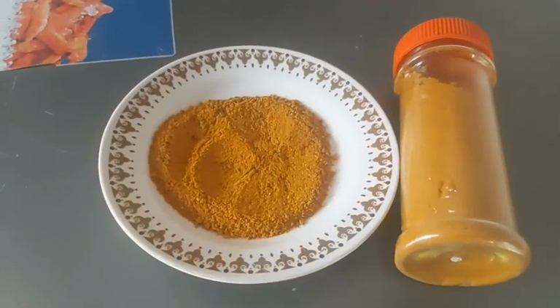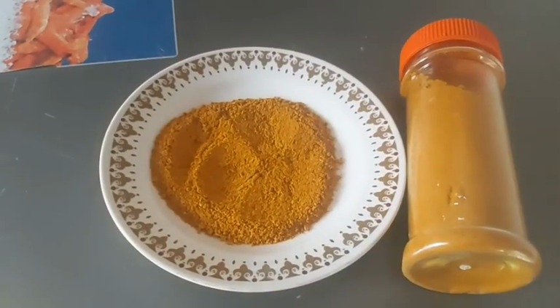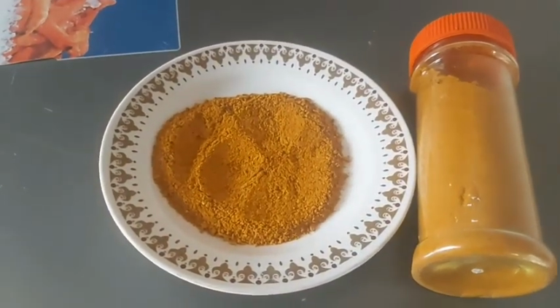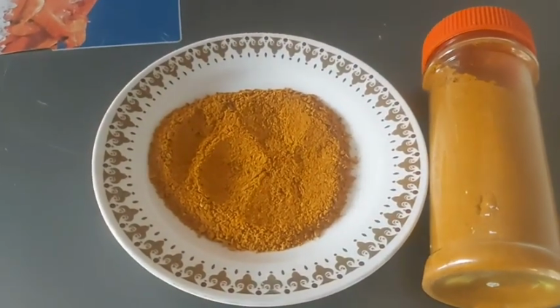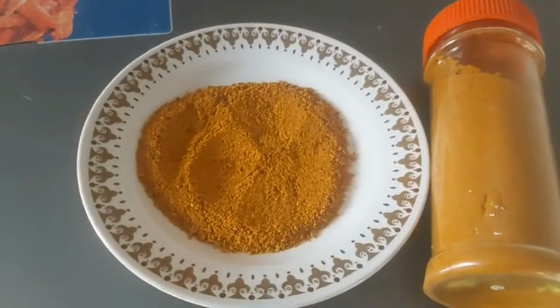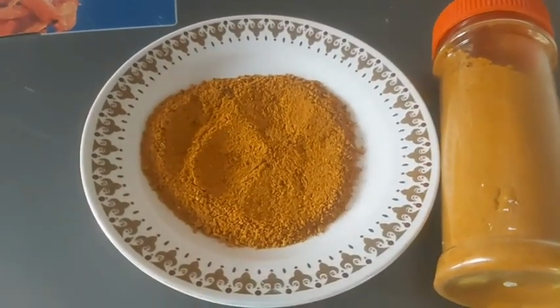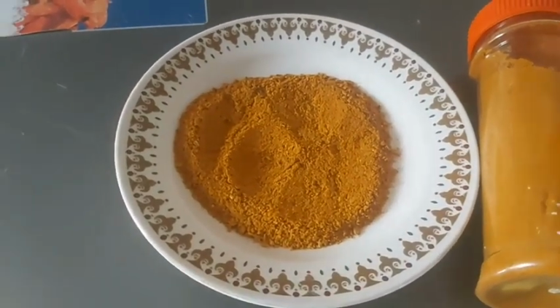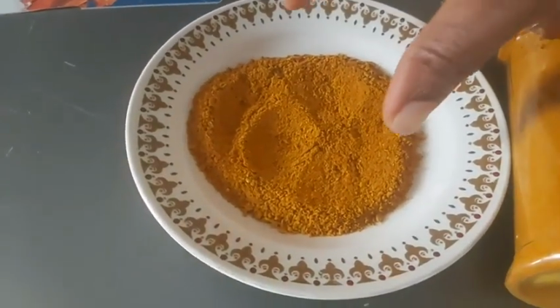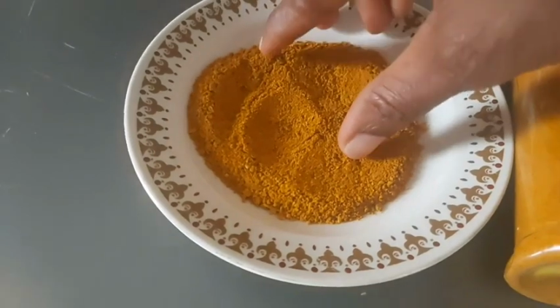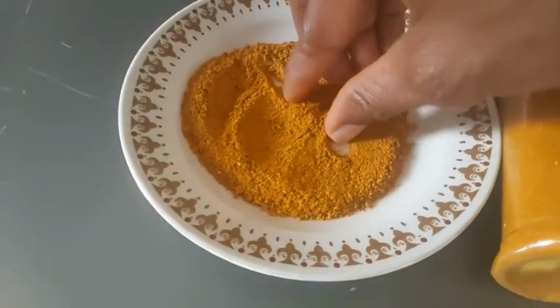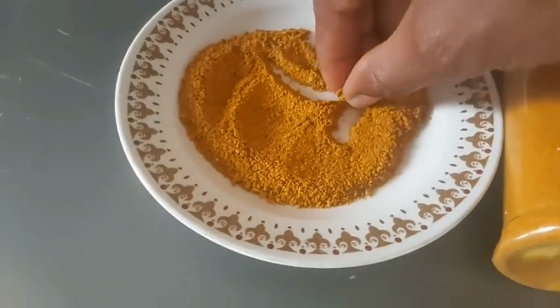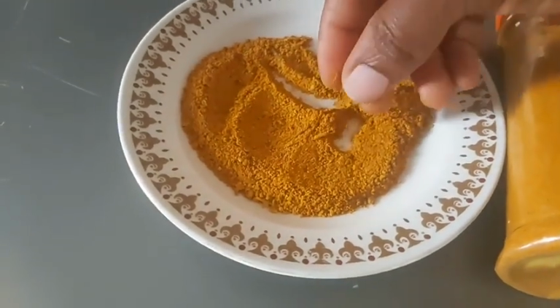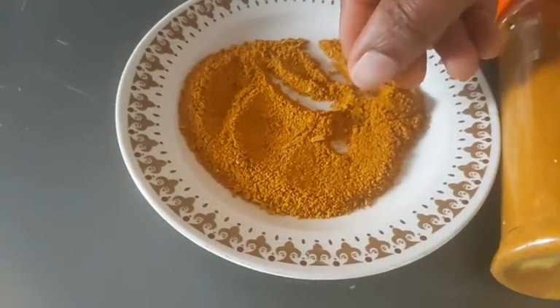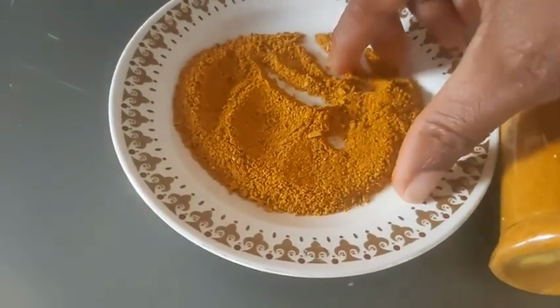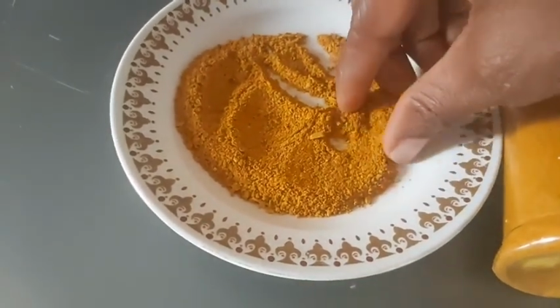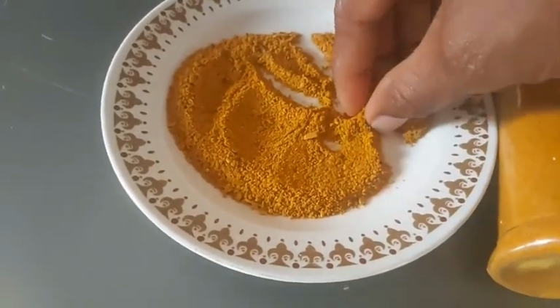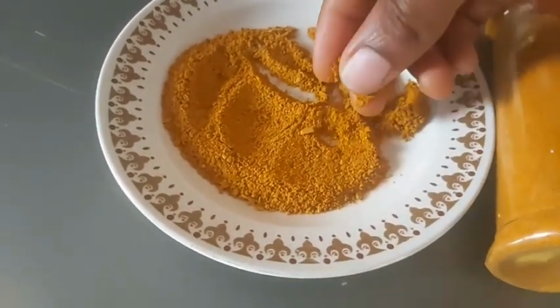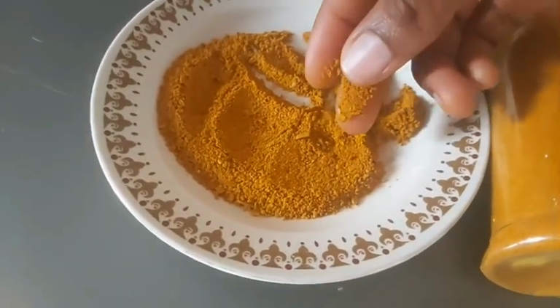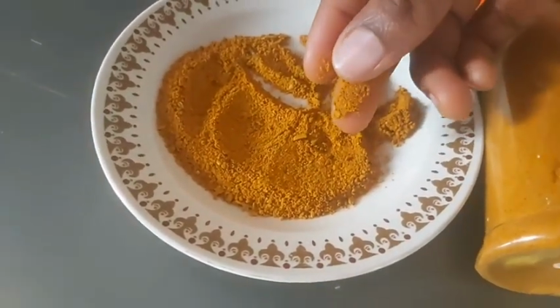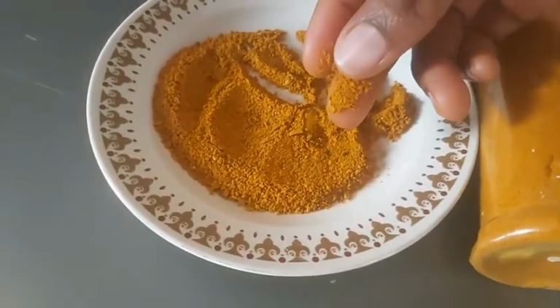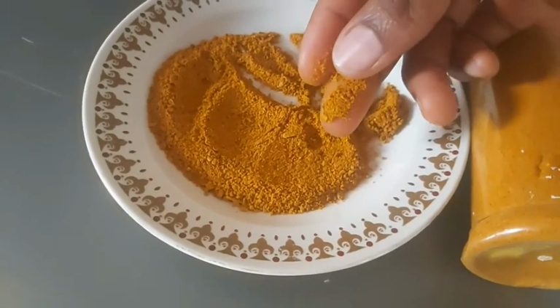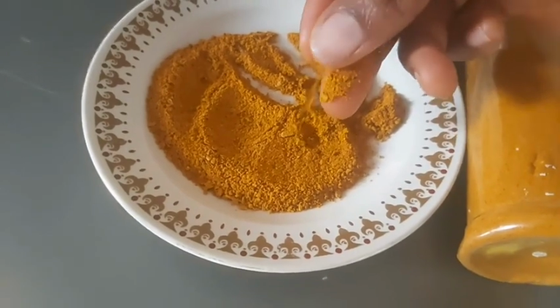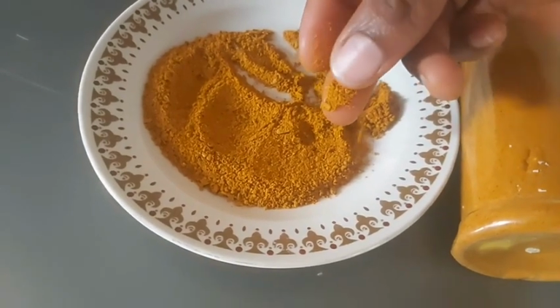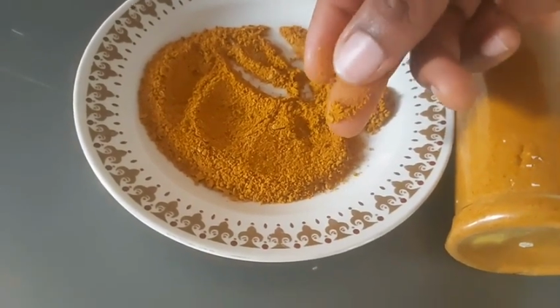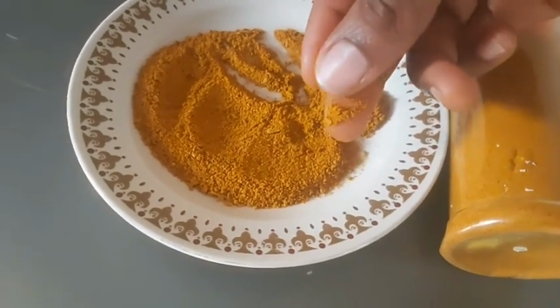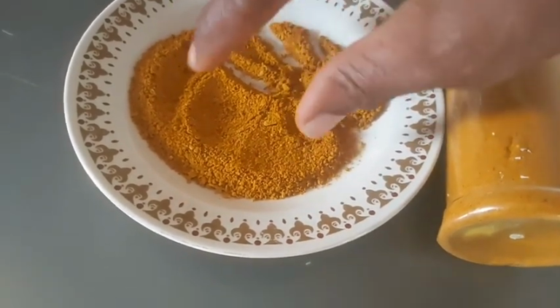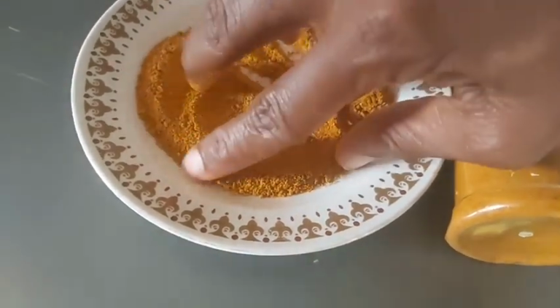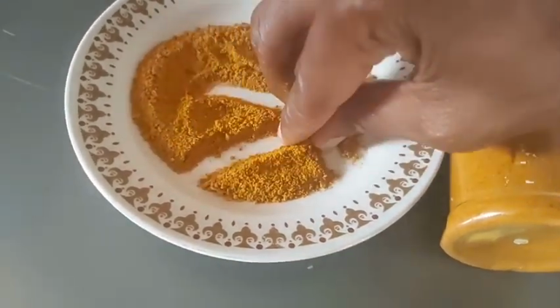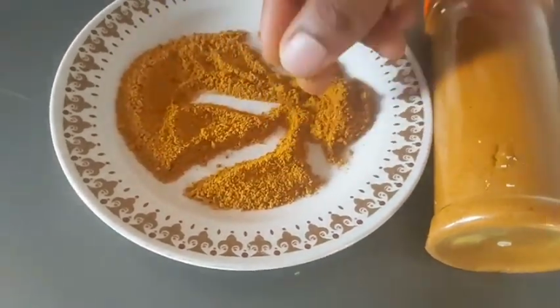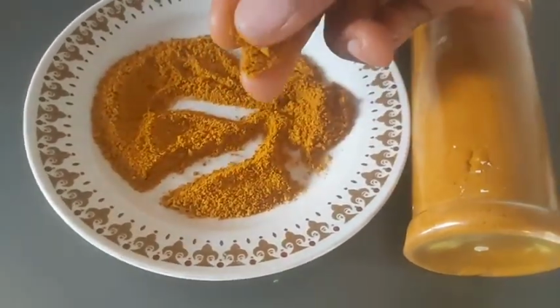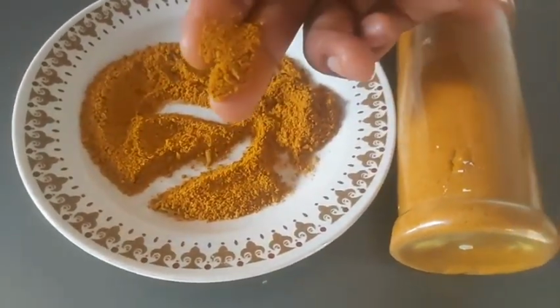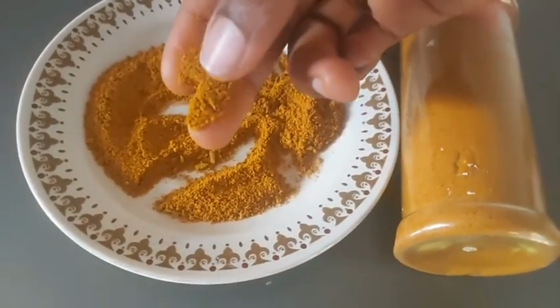After grinding, here is the outcome. You know when you sun-dried it, it had a dark color, but the true color of the turmeric comes out after grinding. So this is it.